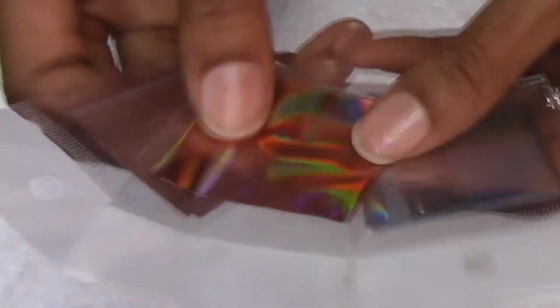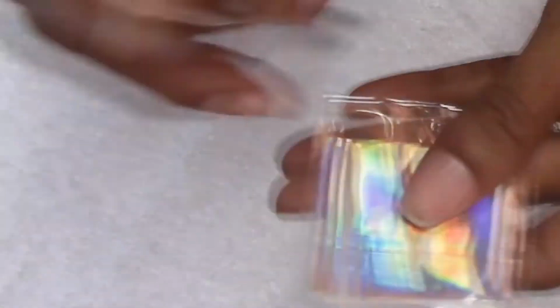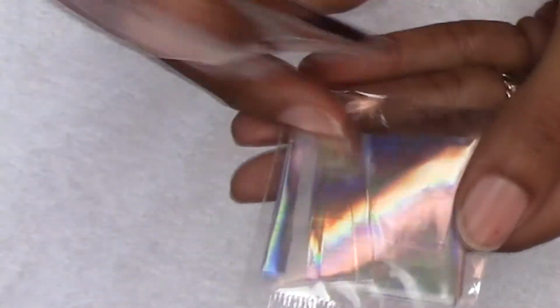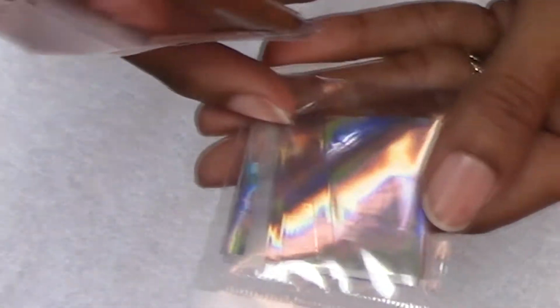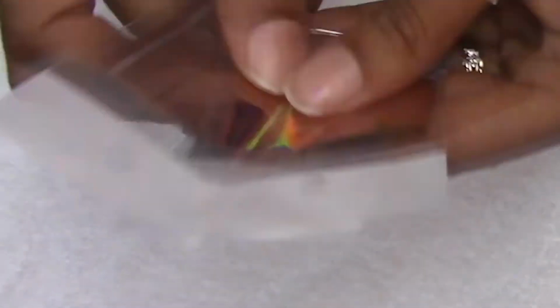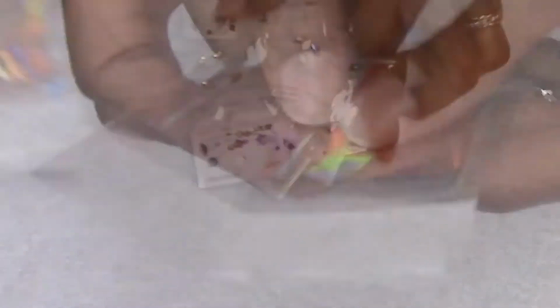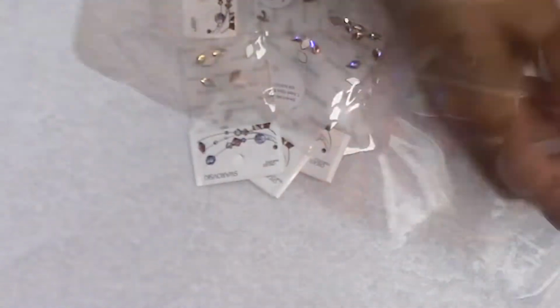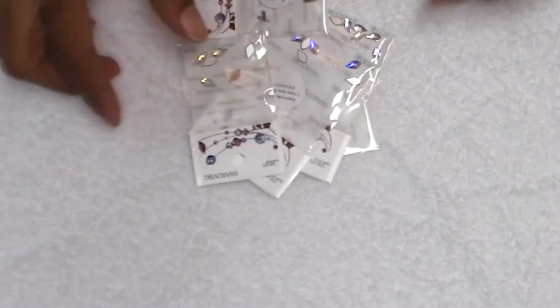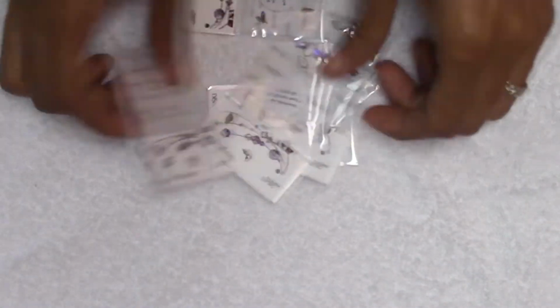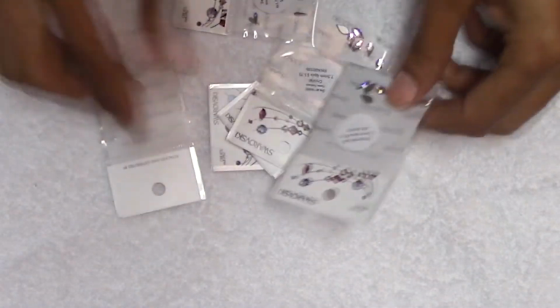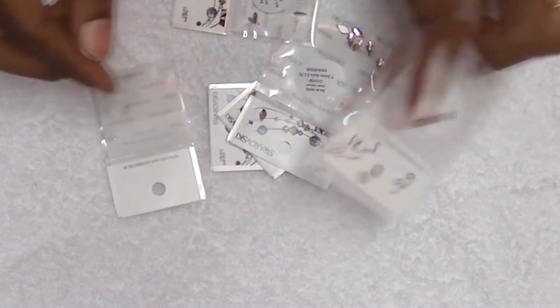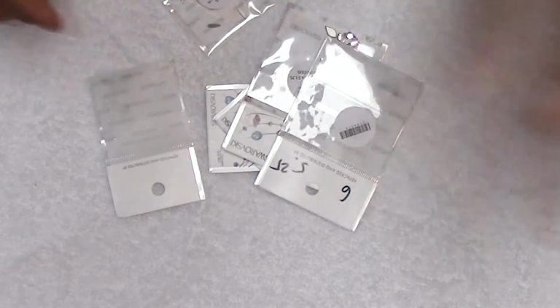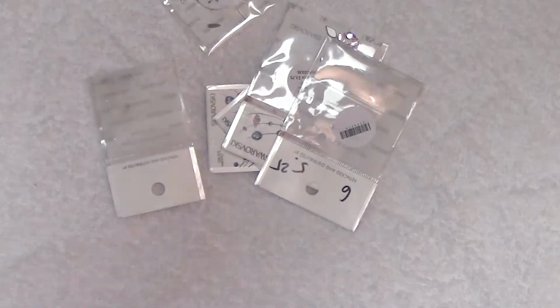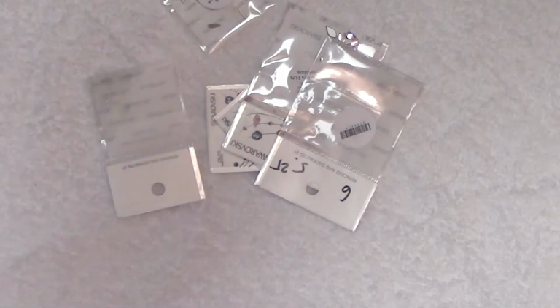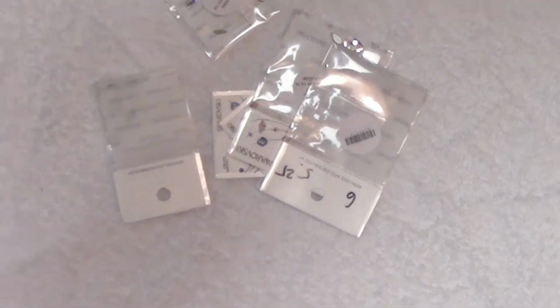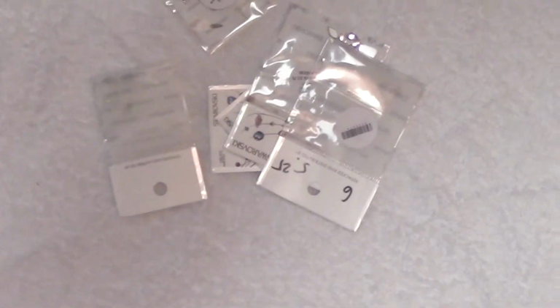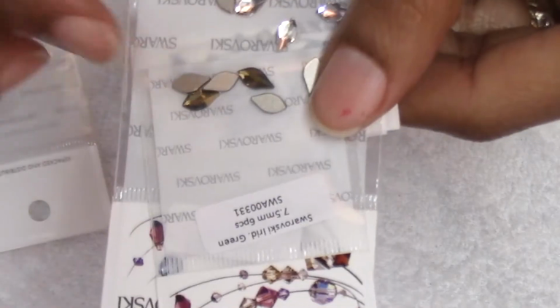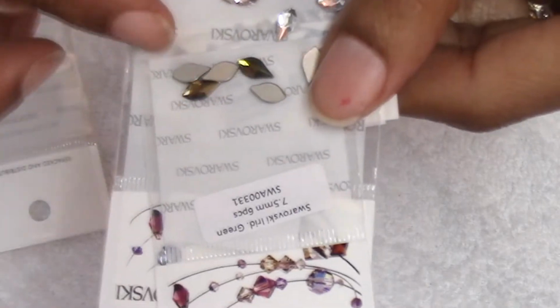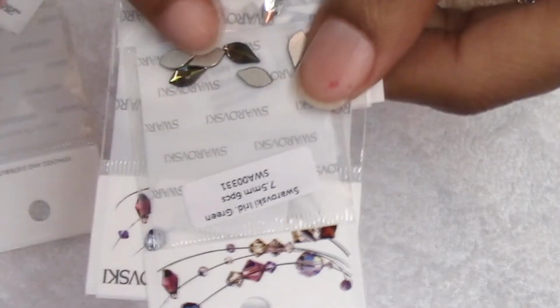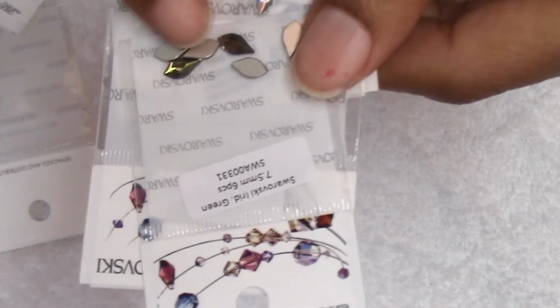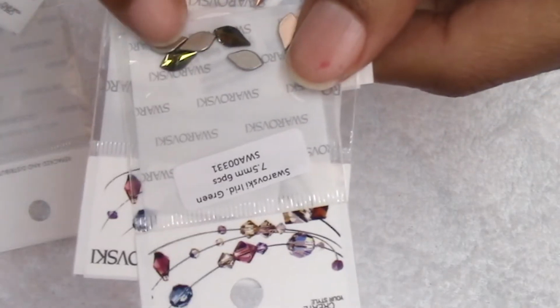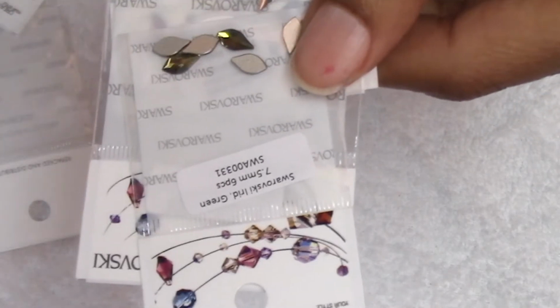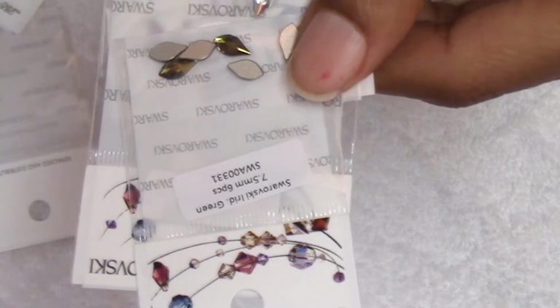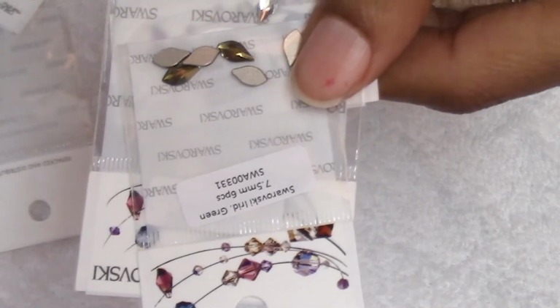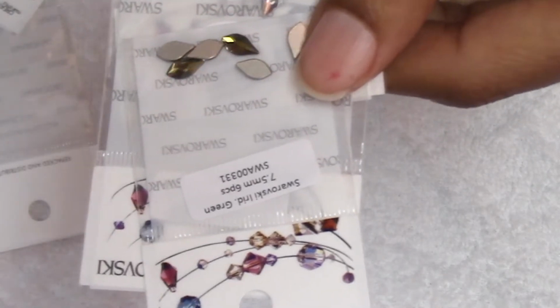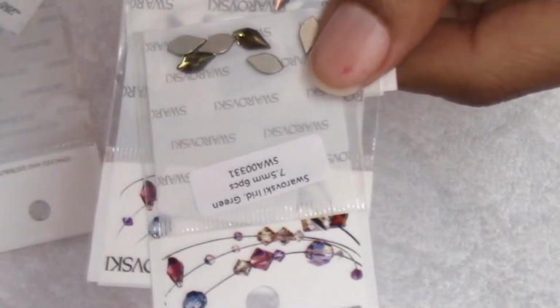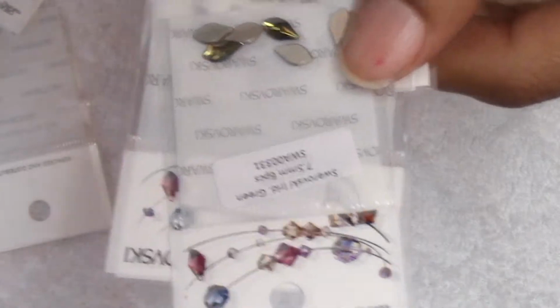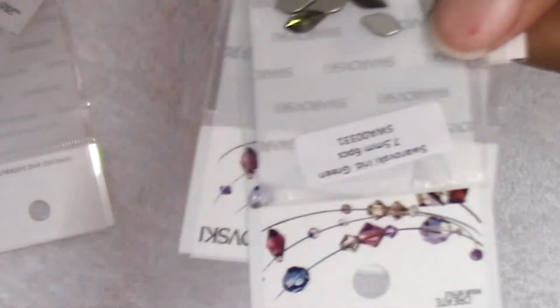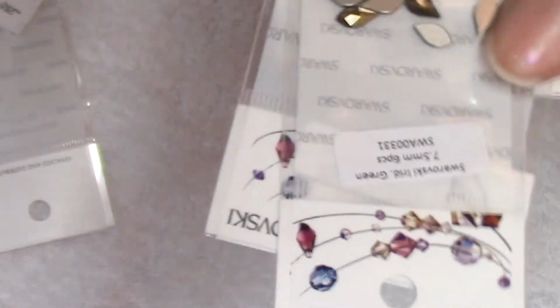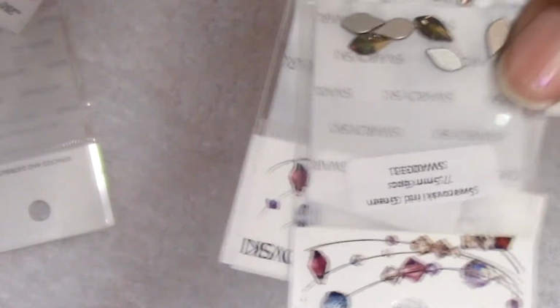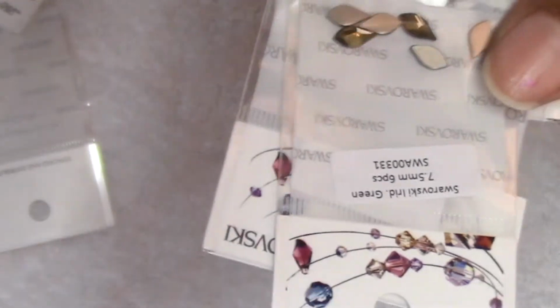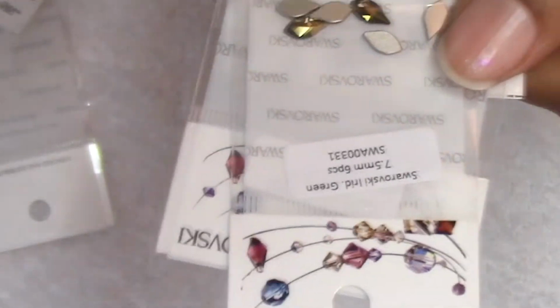And it's holographic. I bought some rhinestones - three packs of these nice little rhinestones. What are they called? Flame.